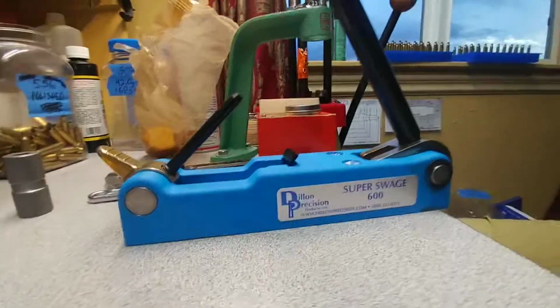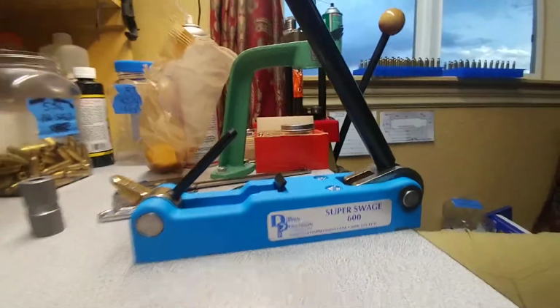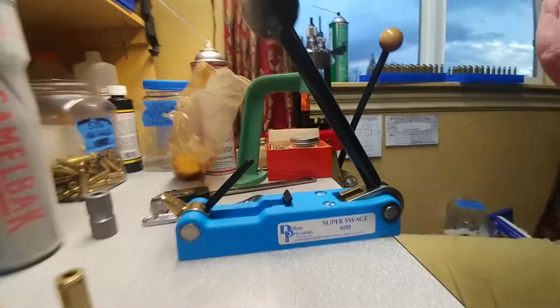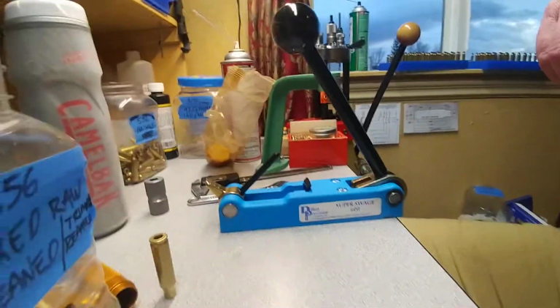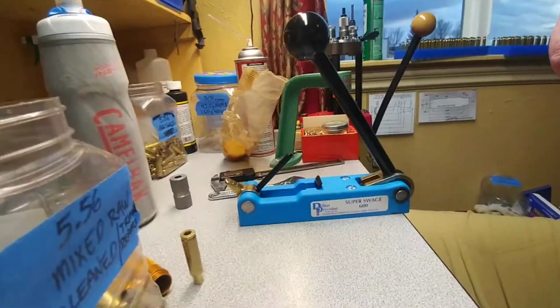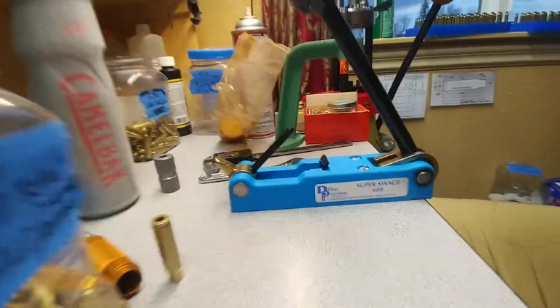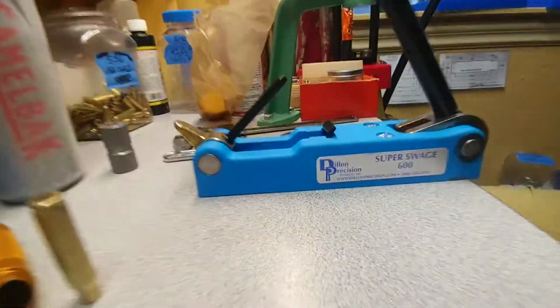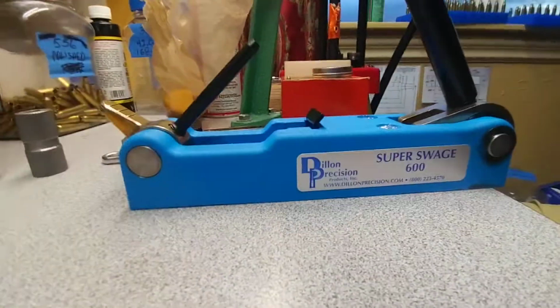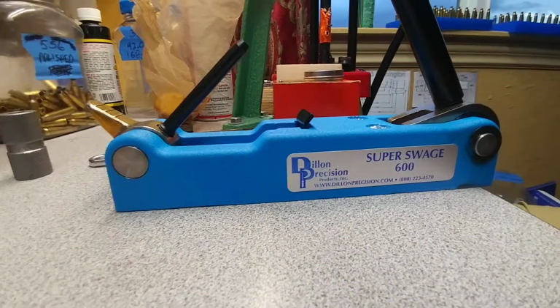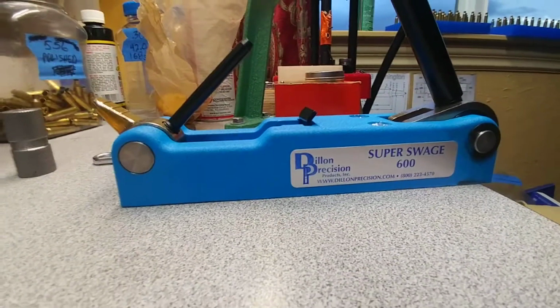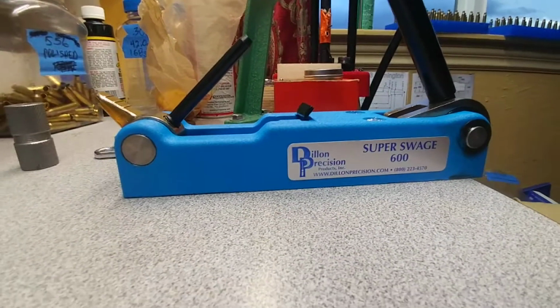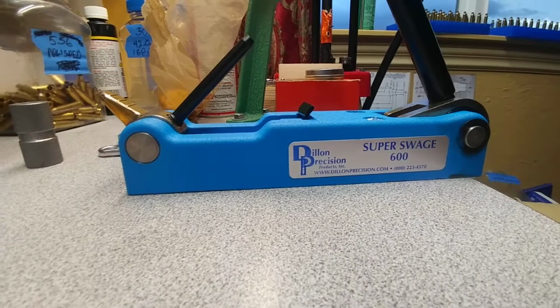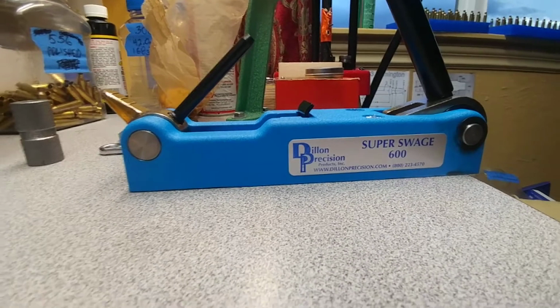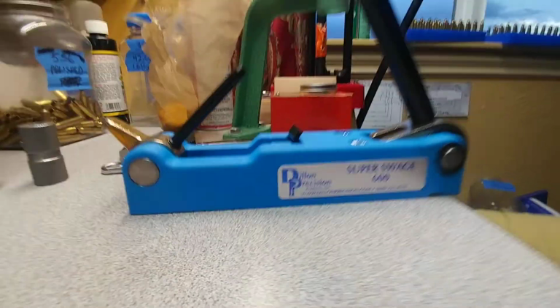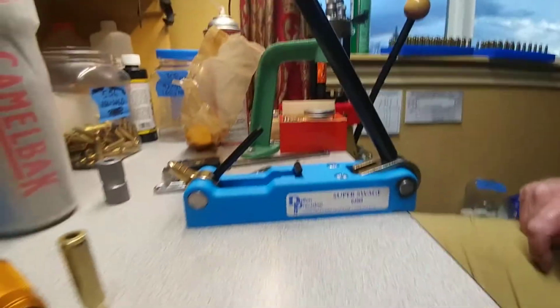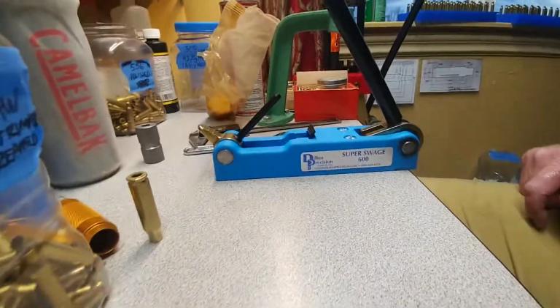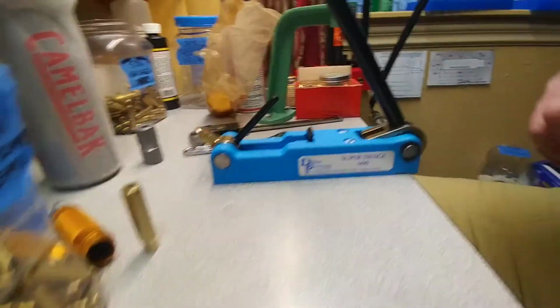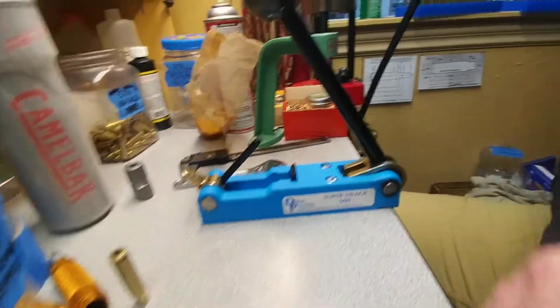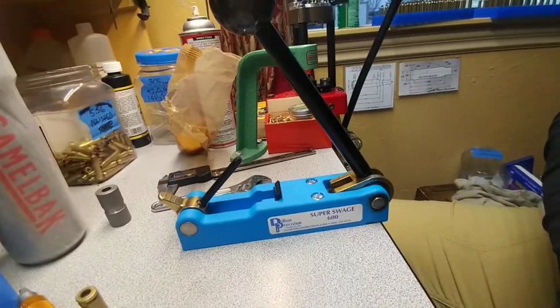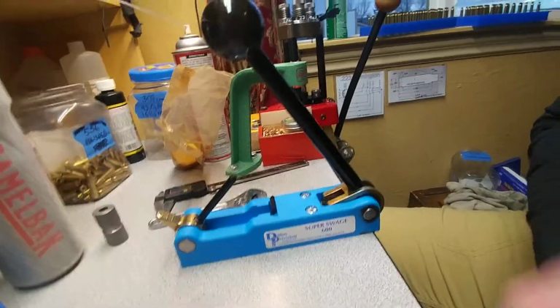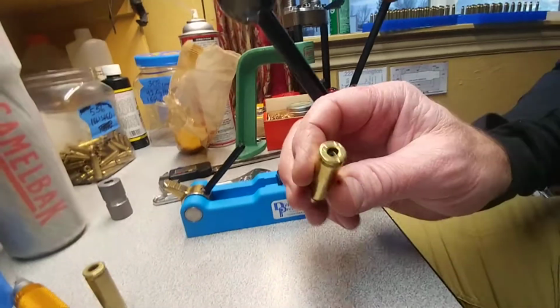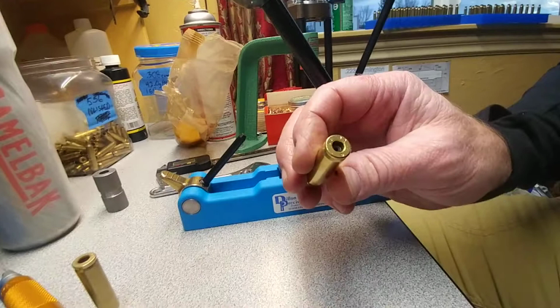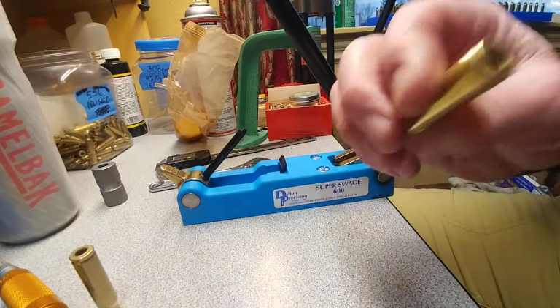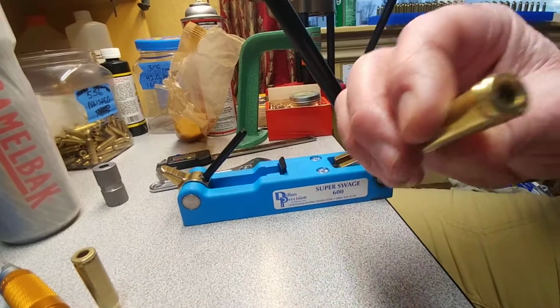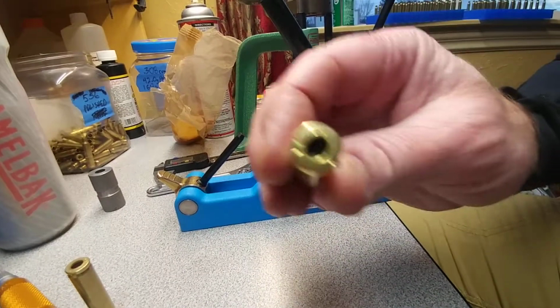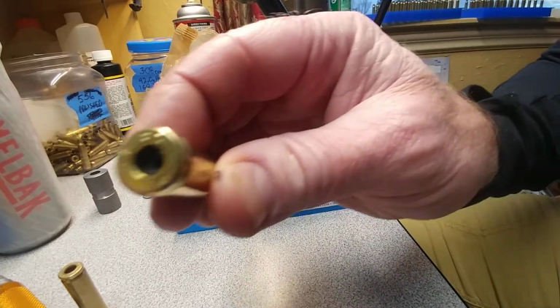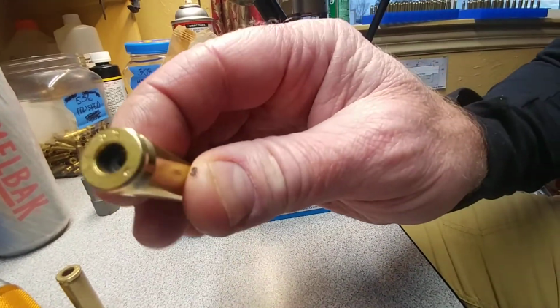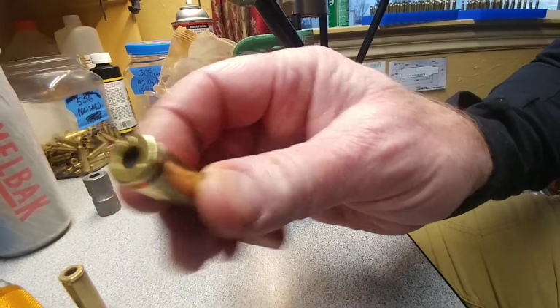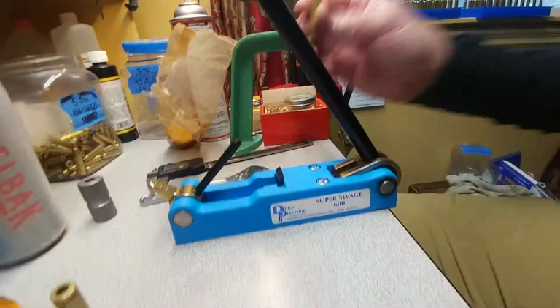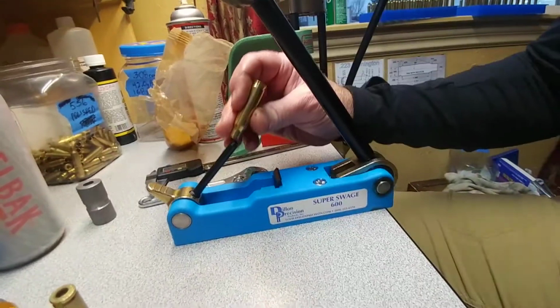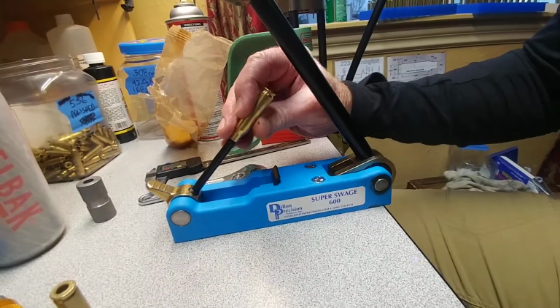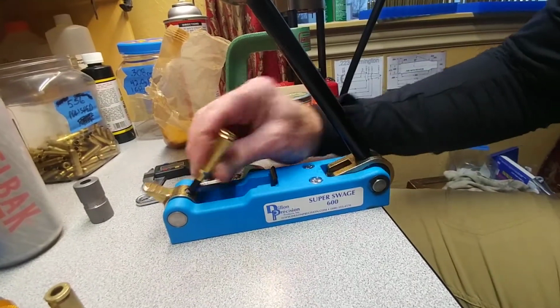Here's the Super Swage 600 made by Dillon. You take one of these cases and all you do is set it on there.